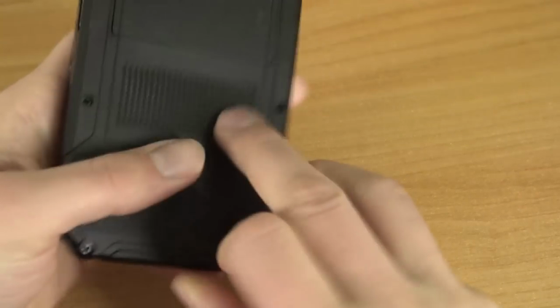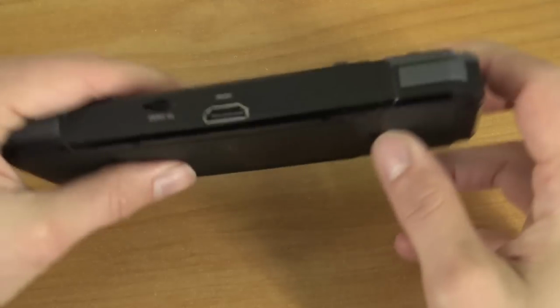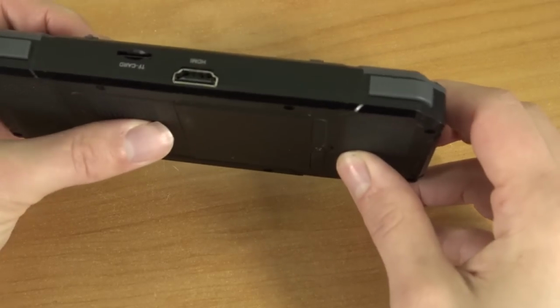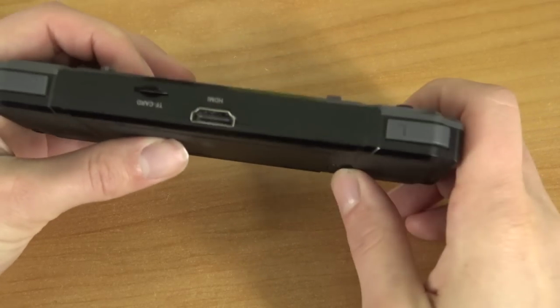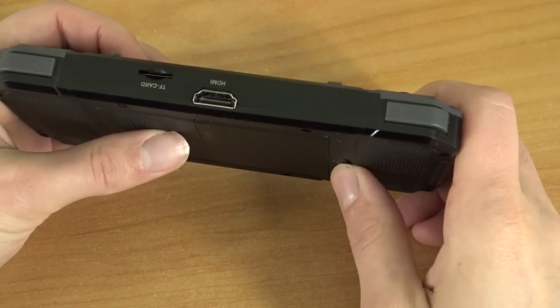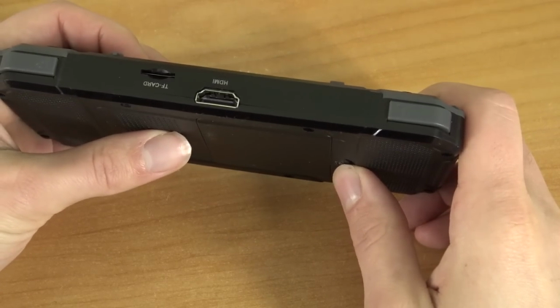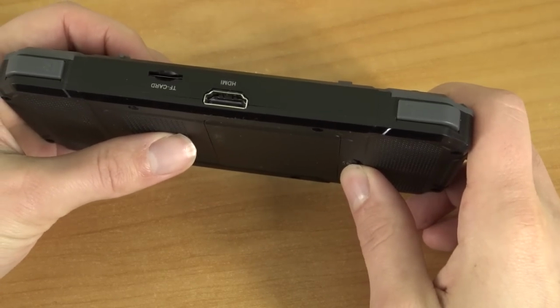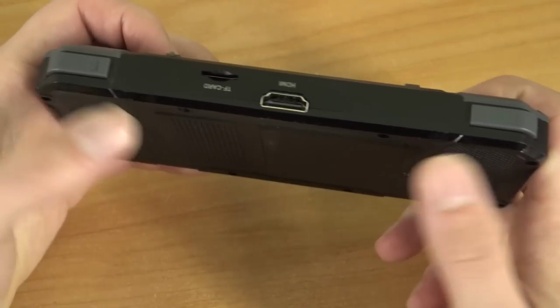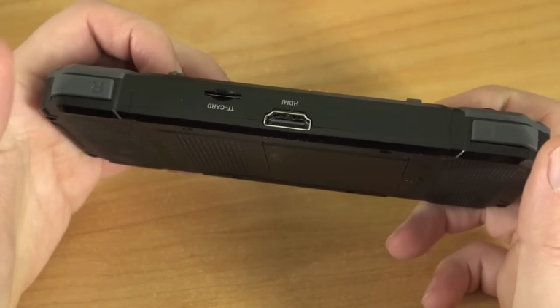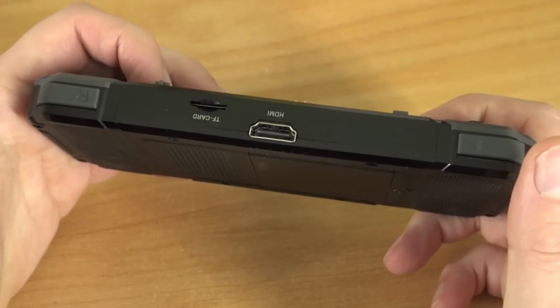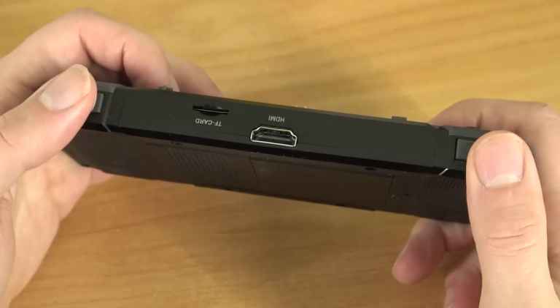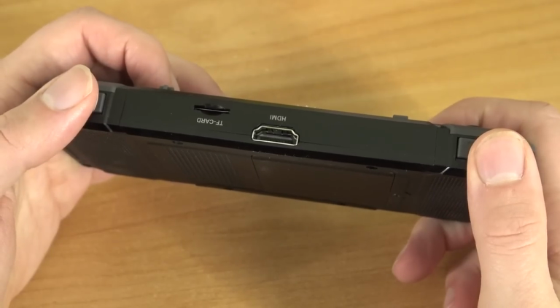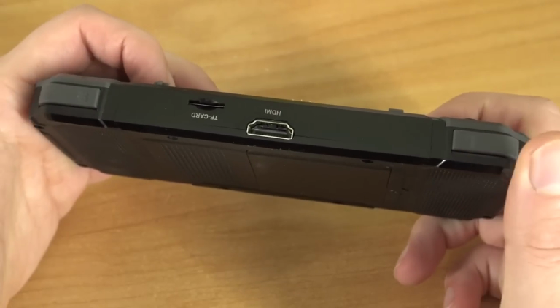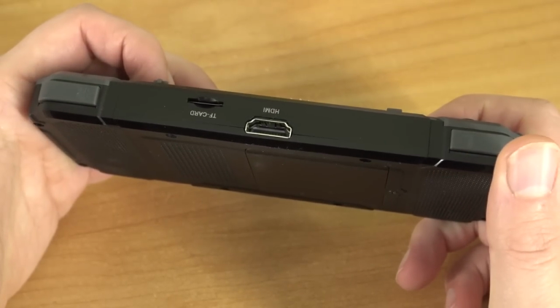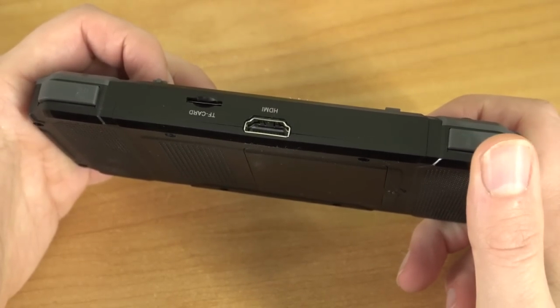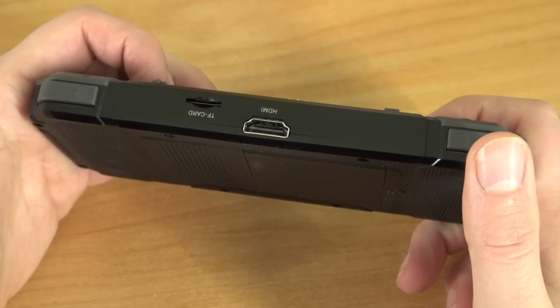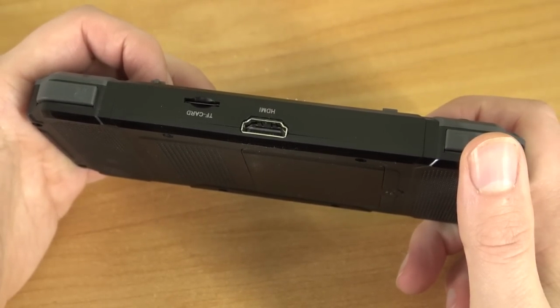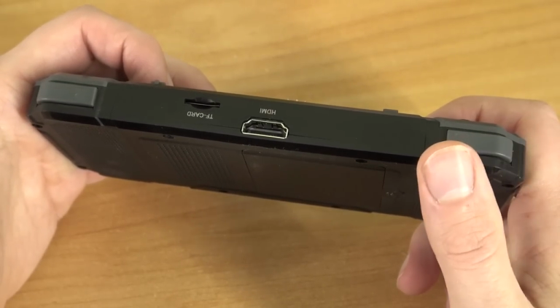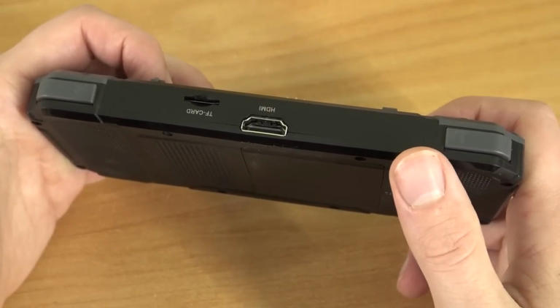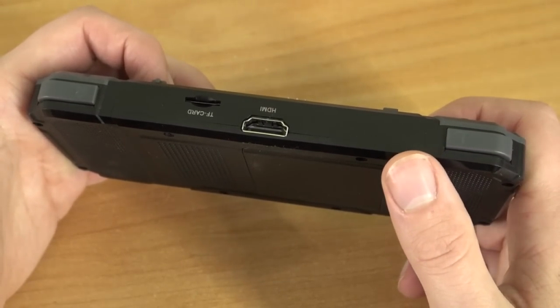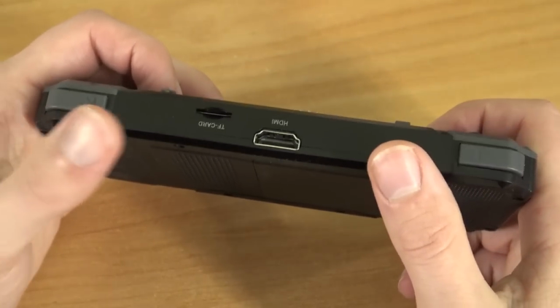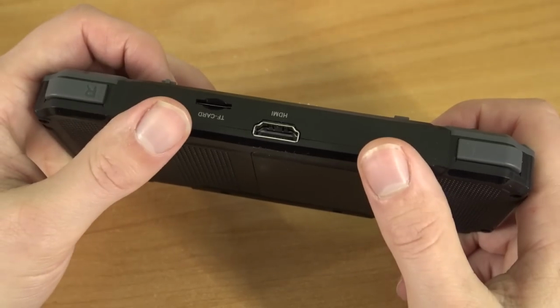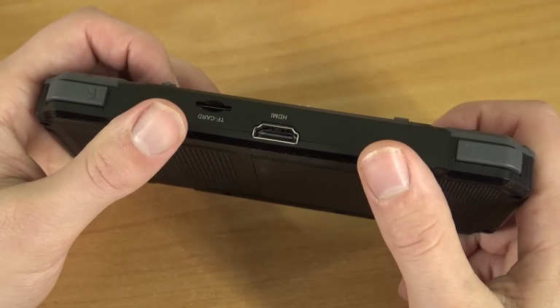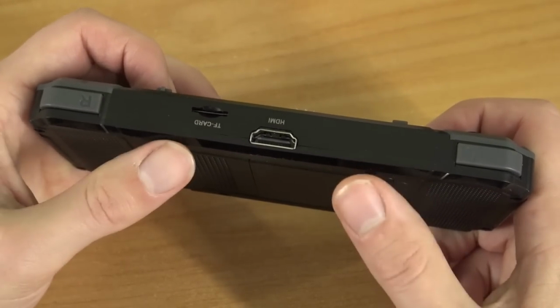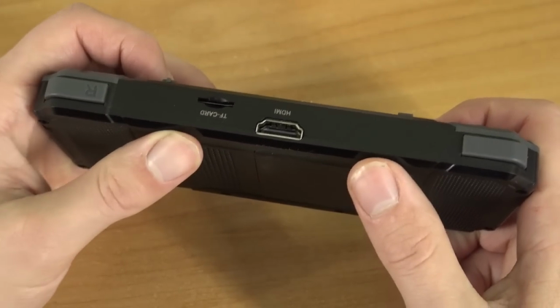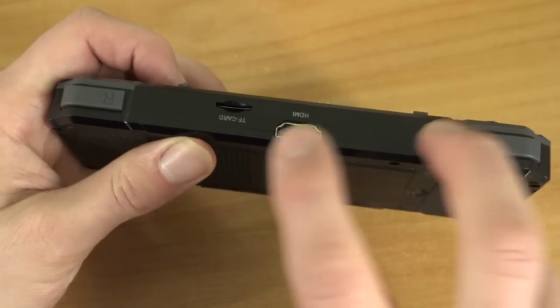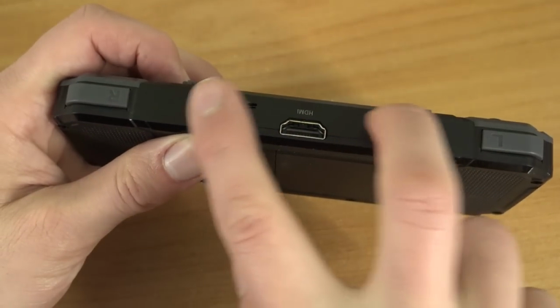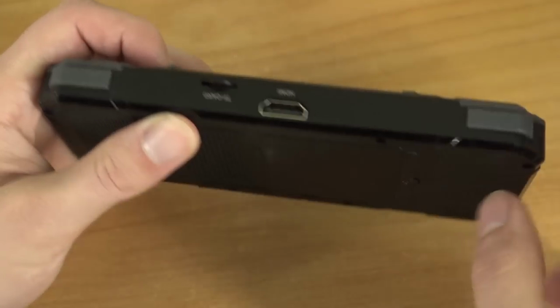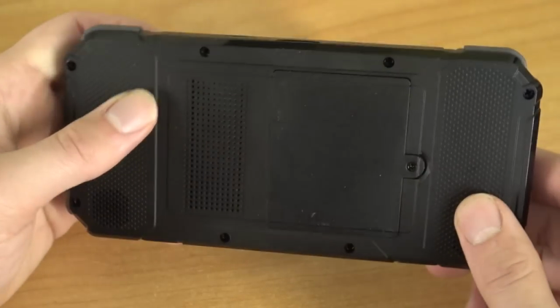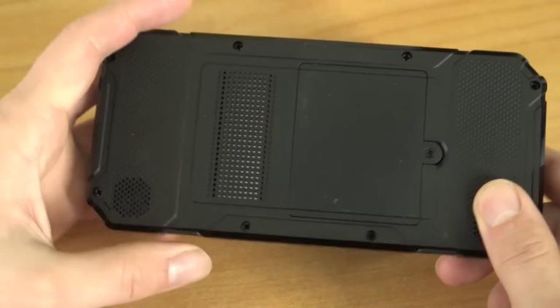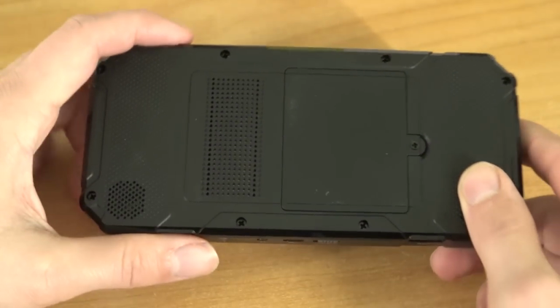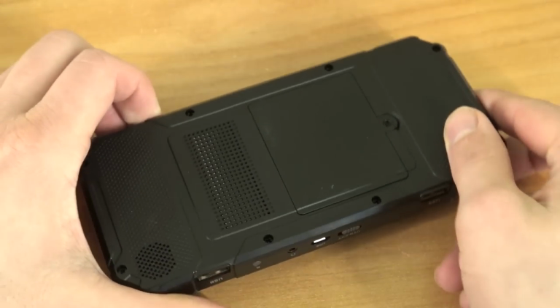At the top, a setback in my opinion: we're only having 2 shoulder buttons. For people who want to play 32-bit stuff like PlayStation 1, you need to have 4 shoulder buttons, so that's just a big bummer.